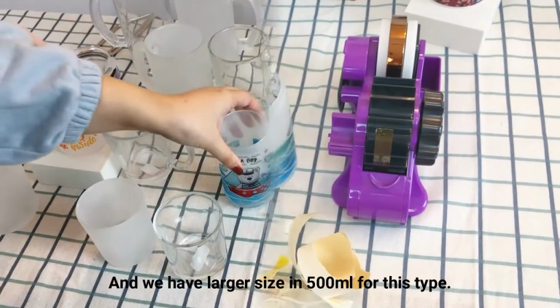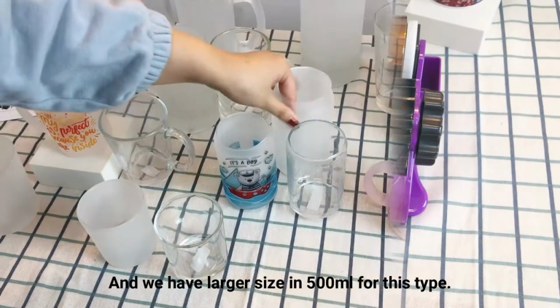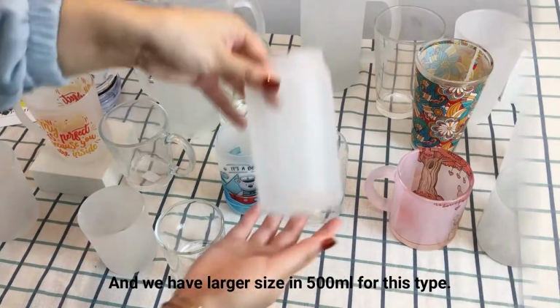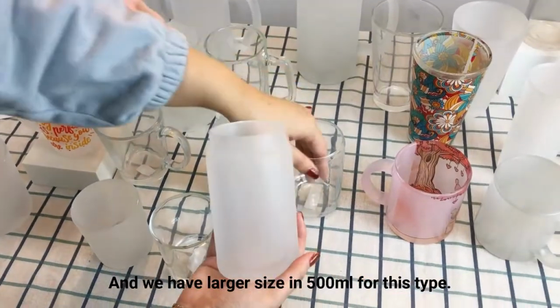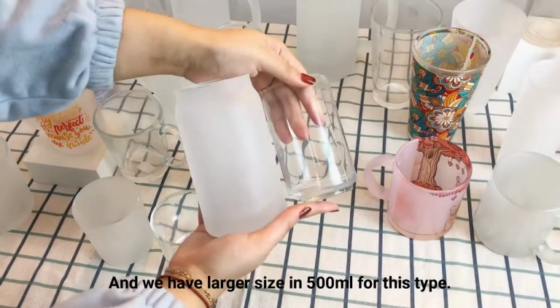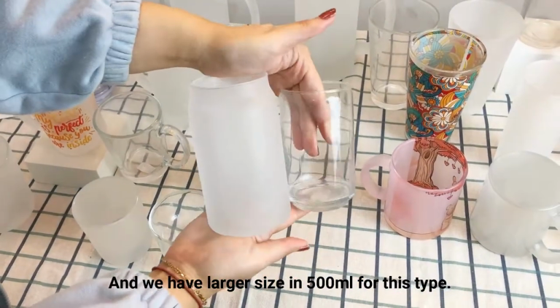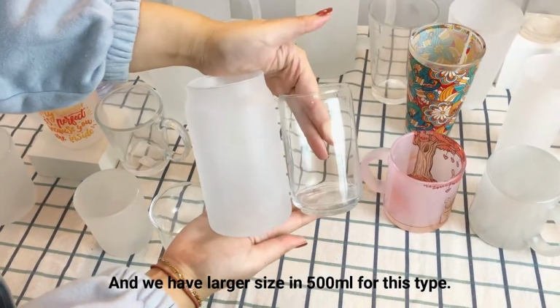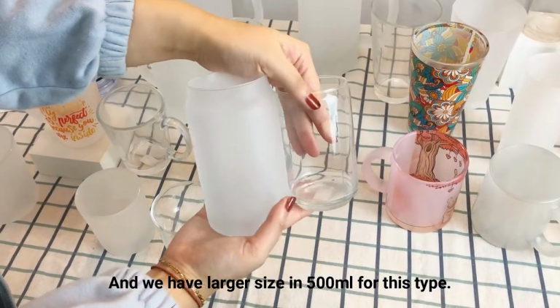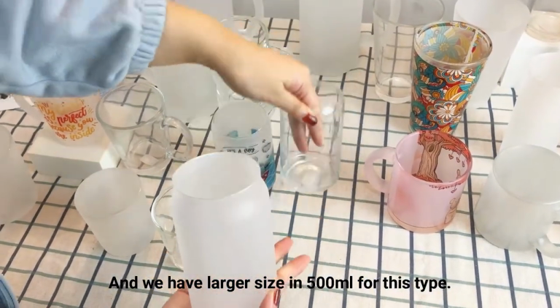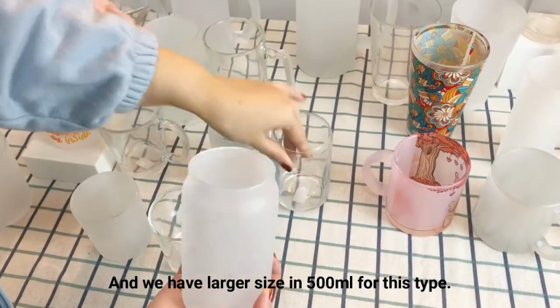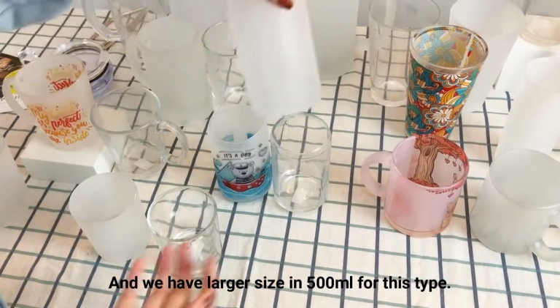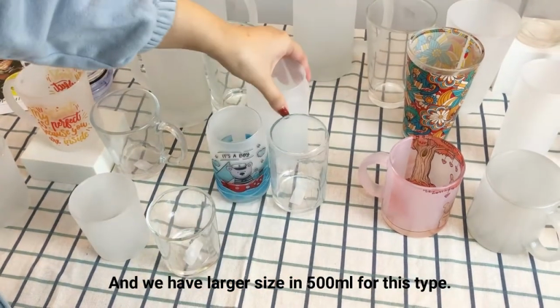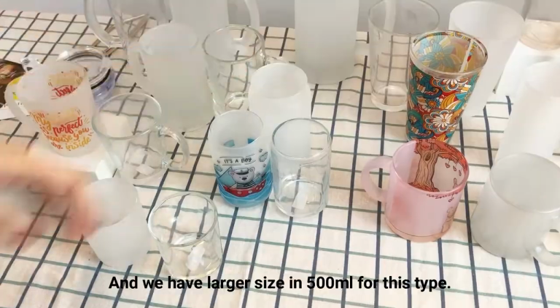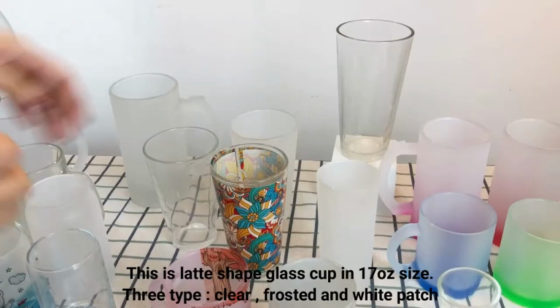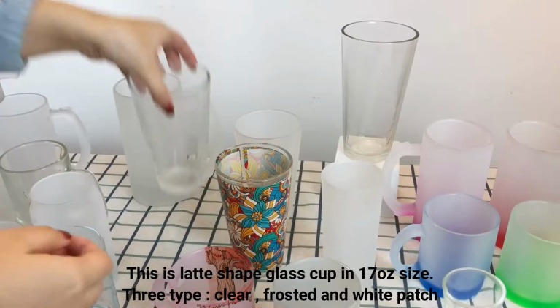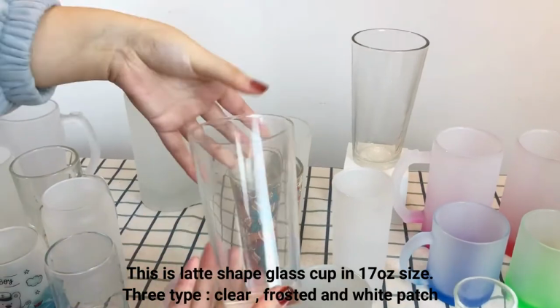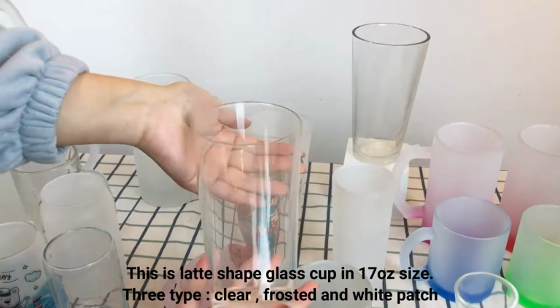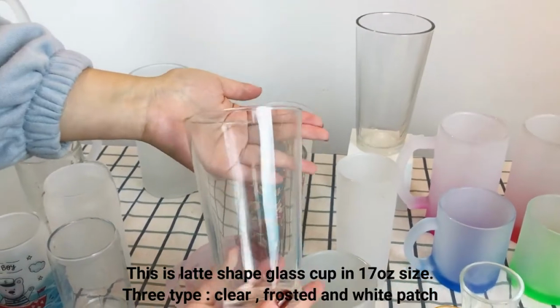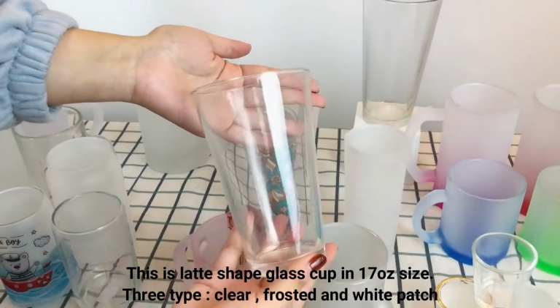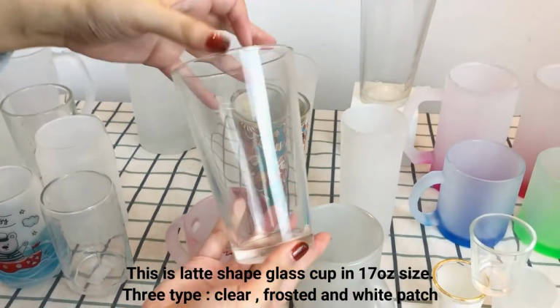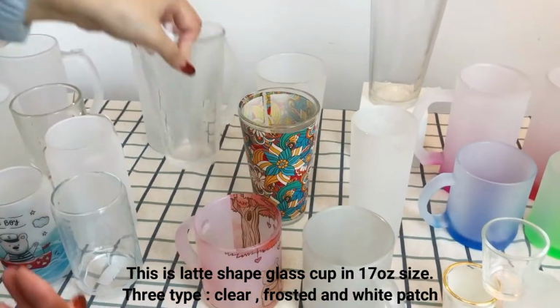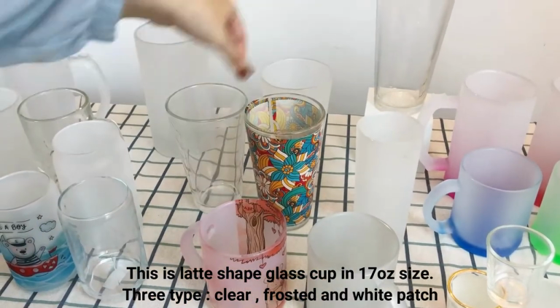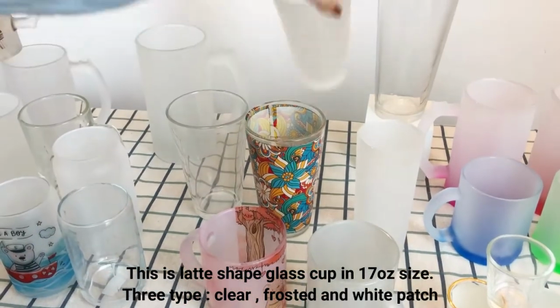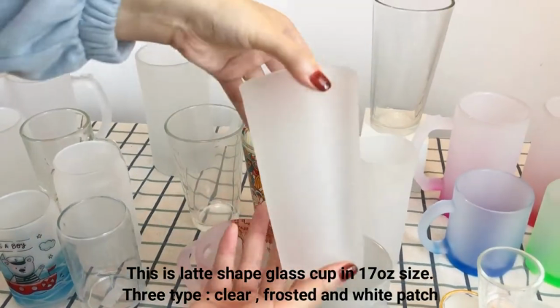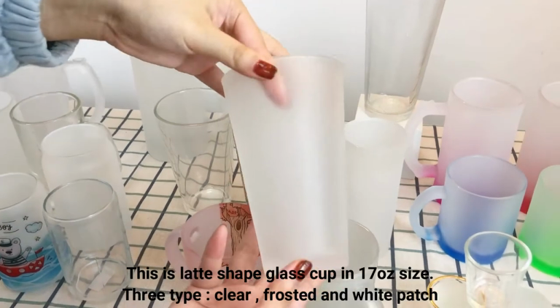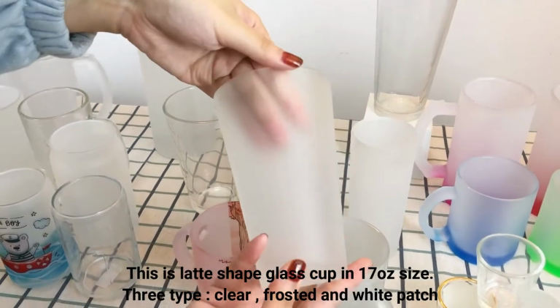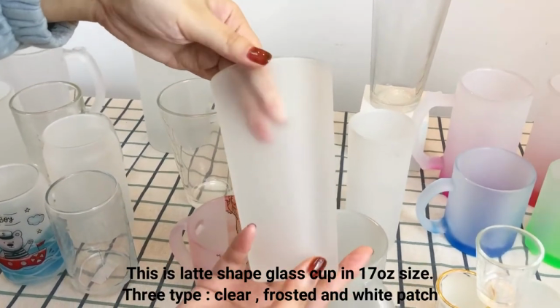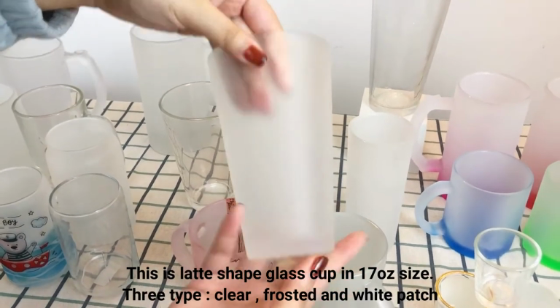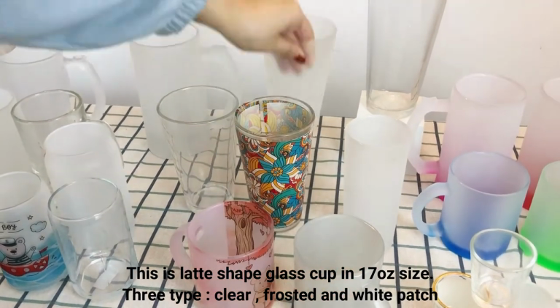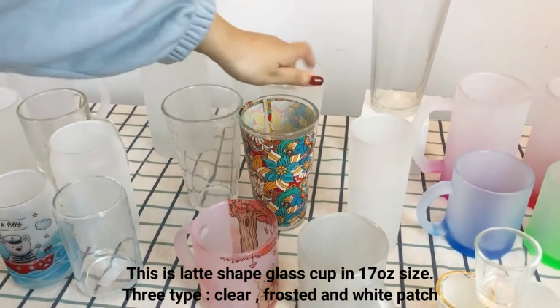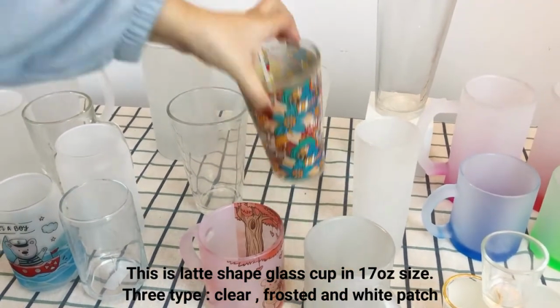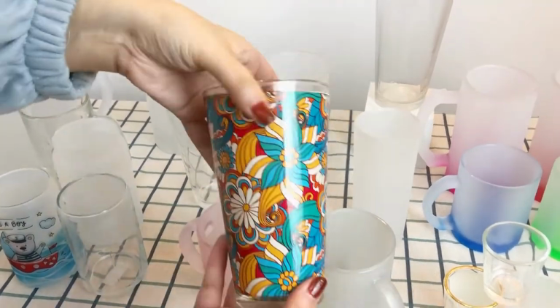And we have a larger size in 500 ml for this type. This is a latte-shaped glass cup in 17 oz size — three types: clear, frosted, and white patch.